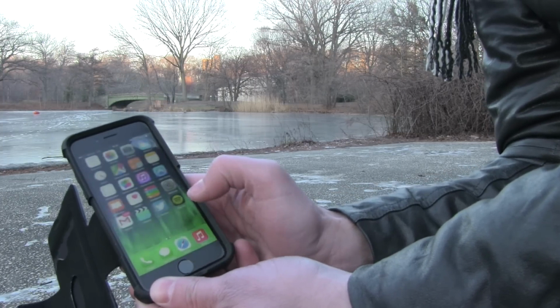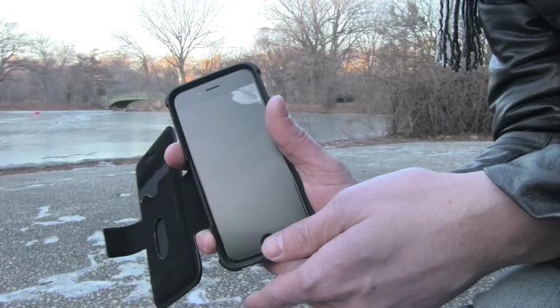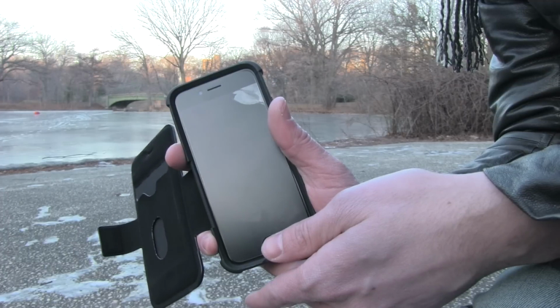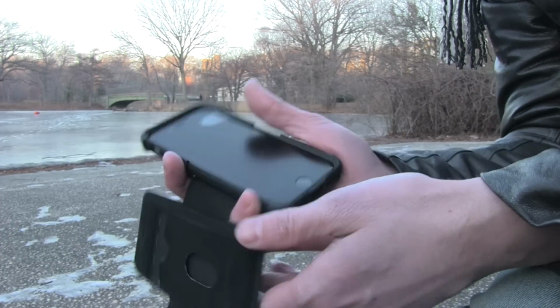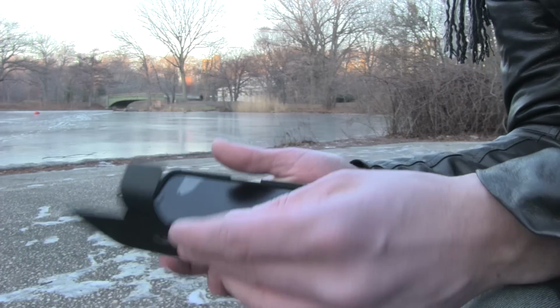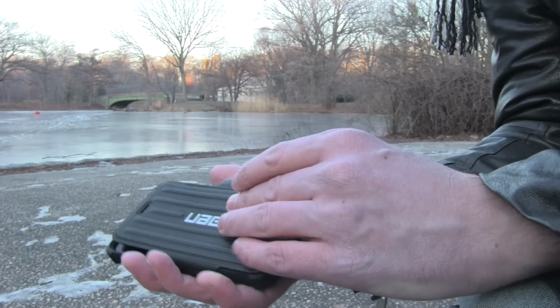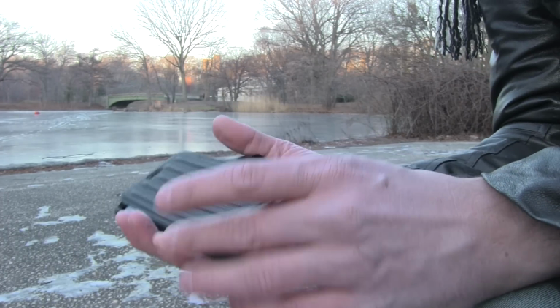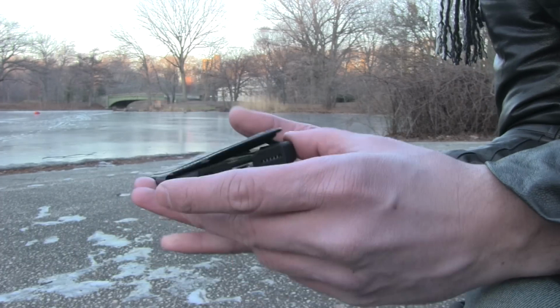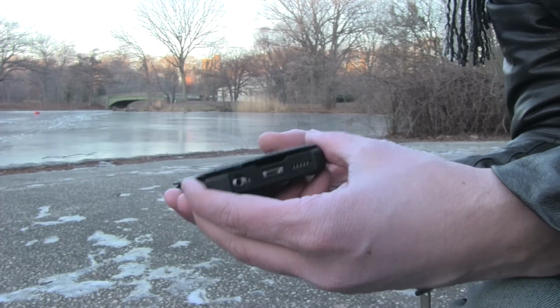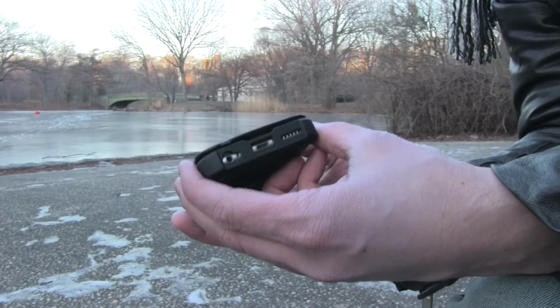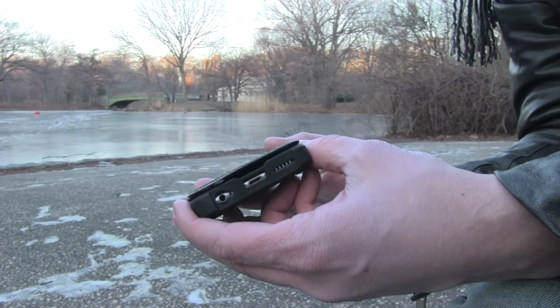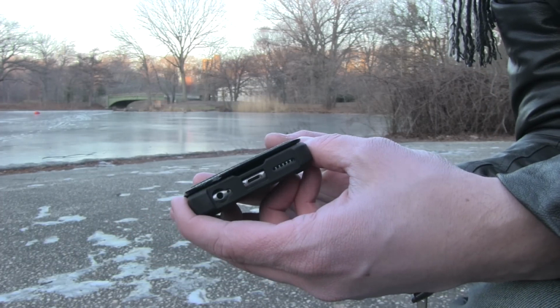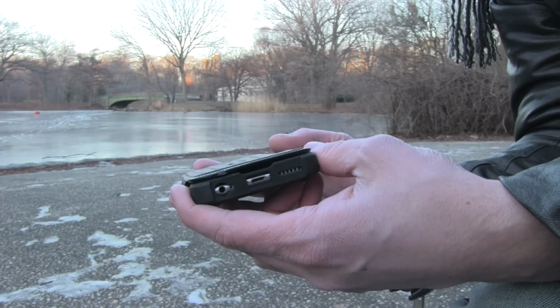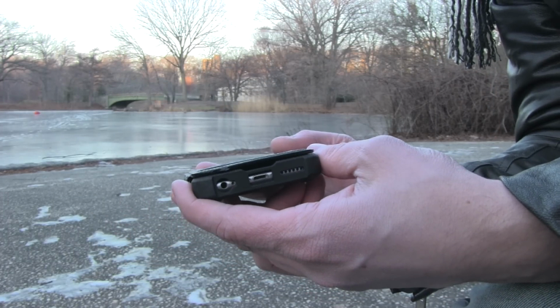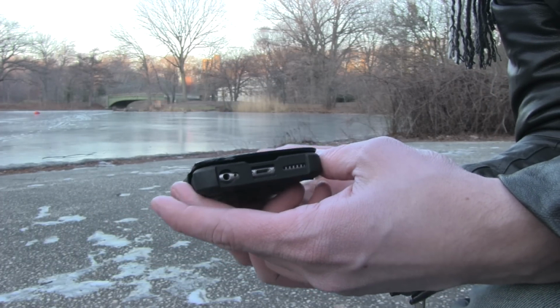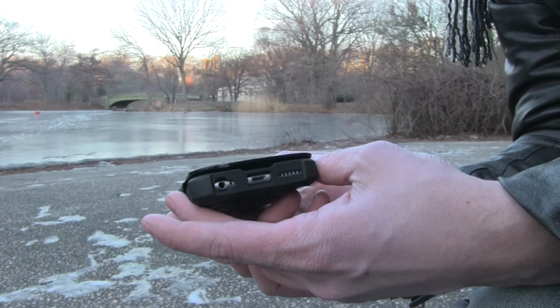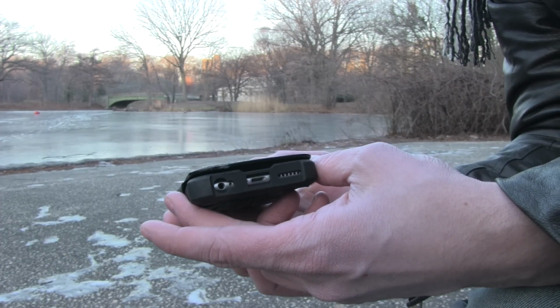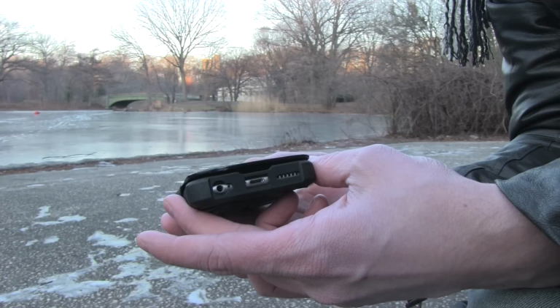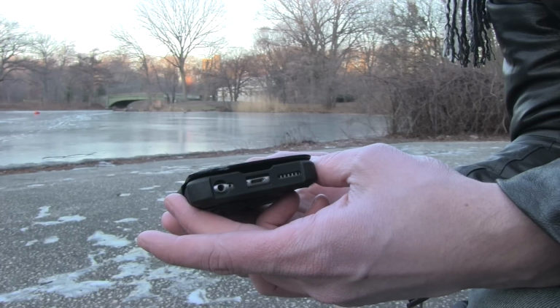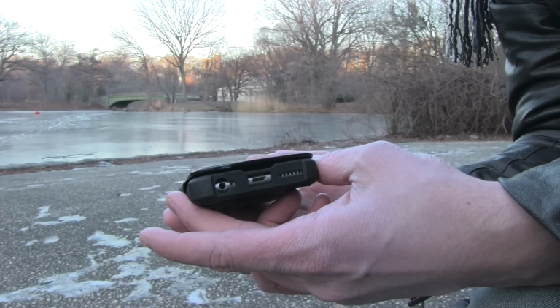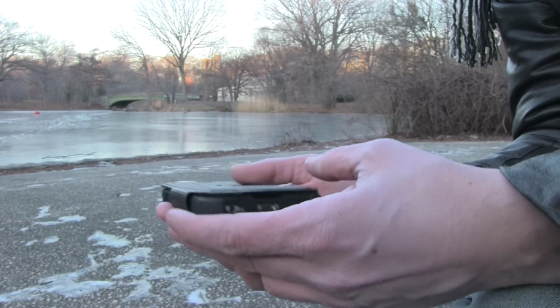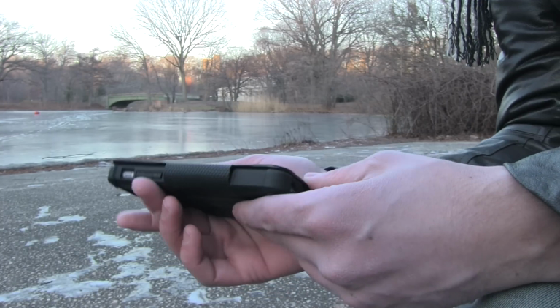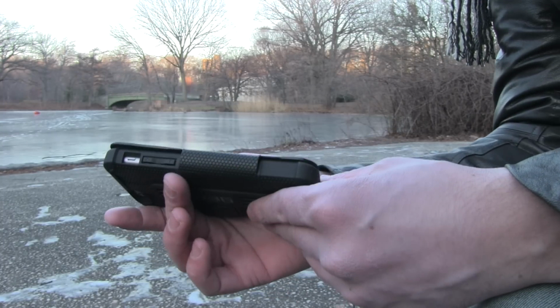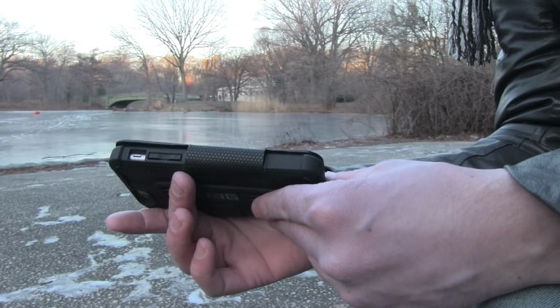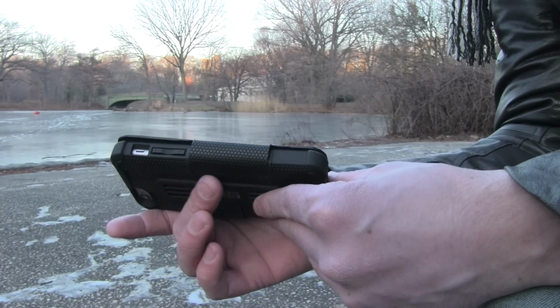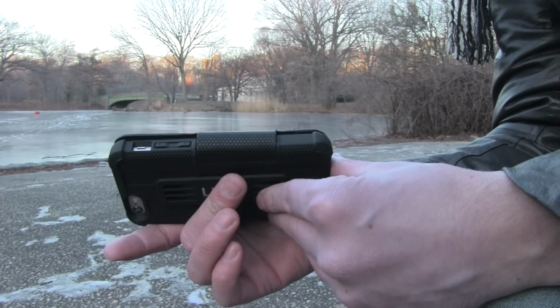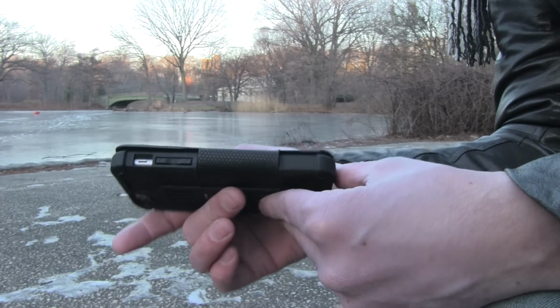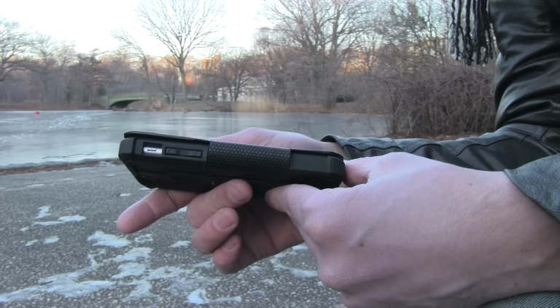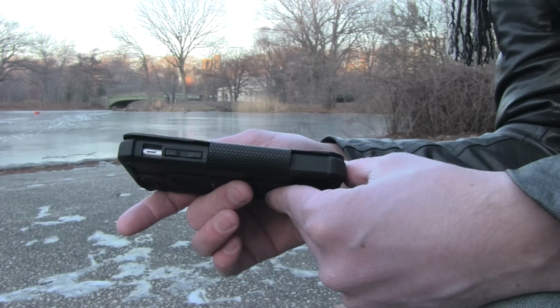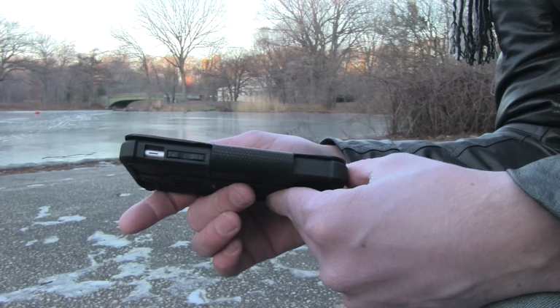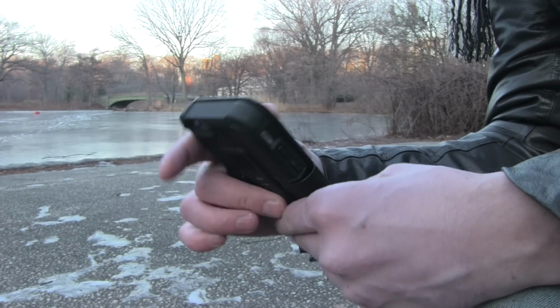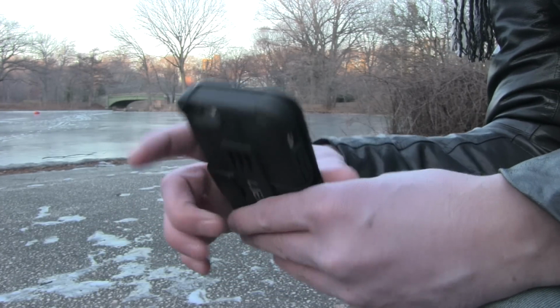Despite the crack, I still recommend this case. It has a great feel to it — the rubbery grip, the front cover with space for a couple of cards or your ID. I really love the way the UAG Folio looks: precision cutouts and the raised lip on the front side.